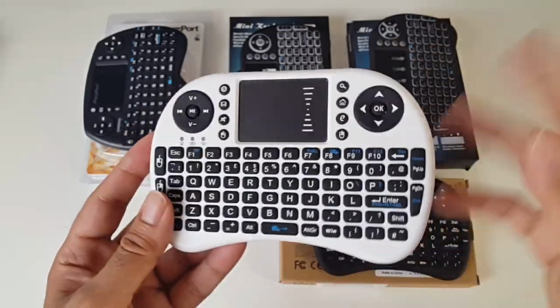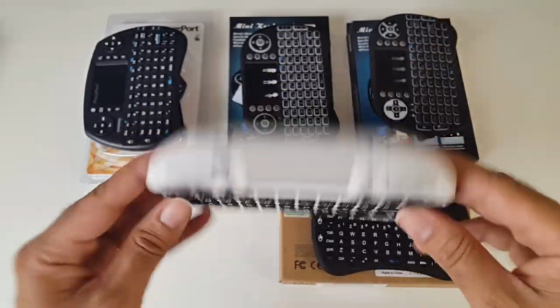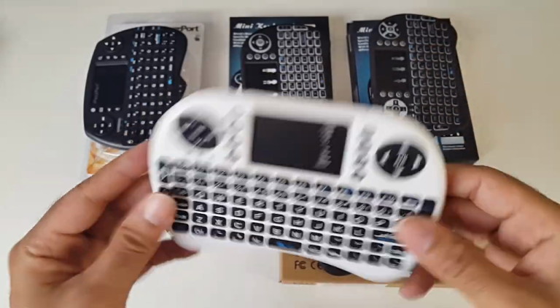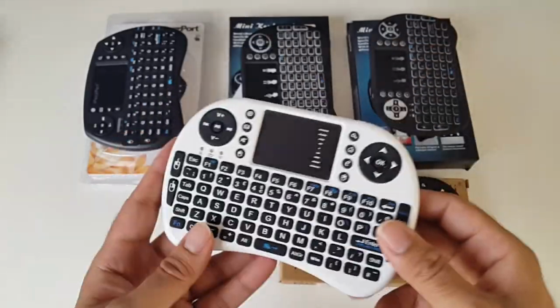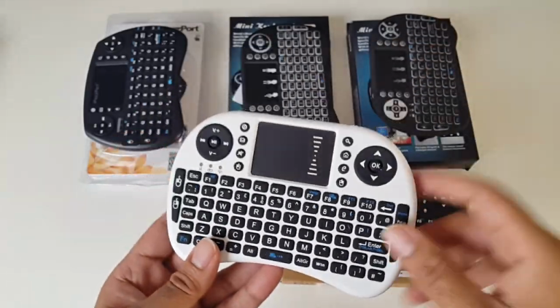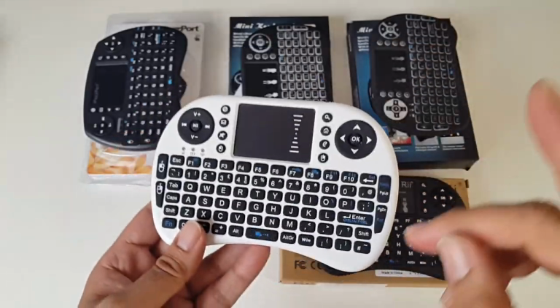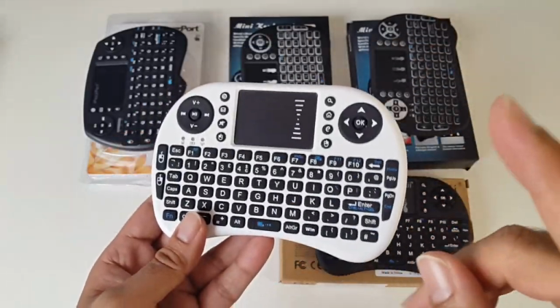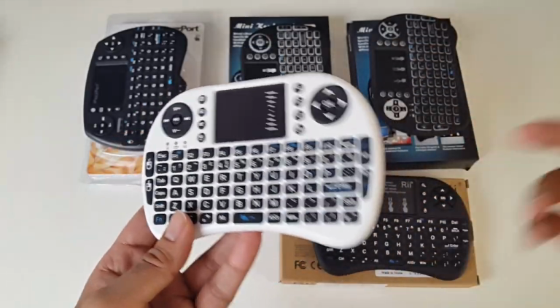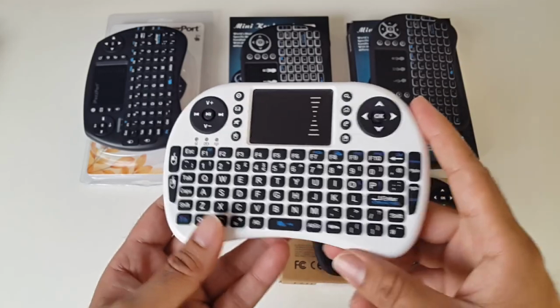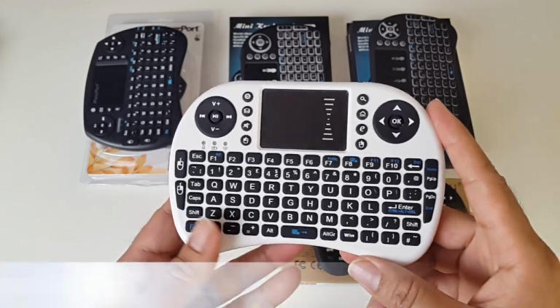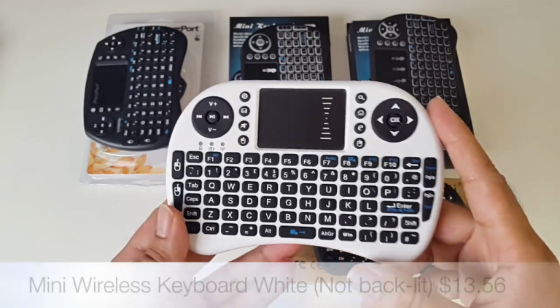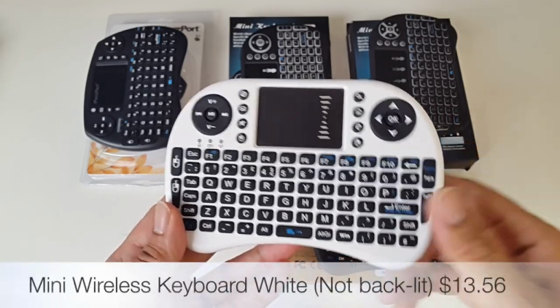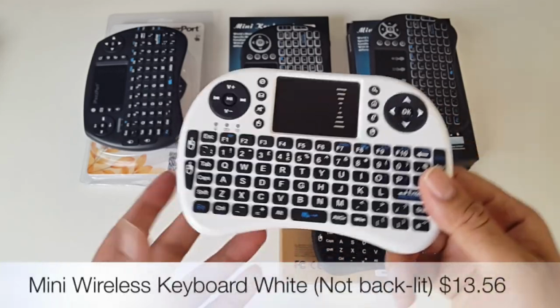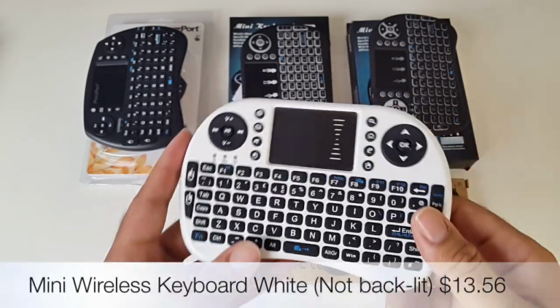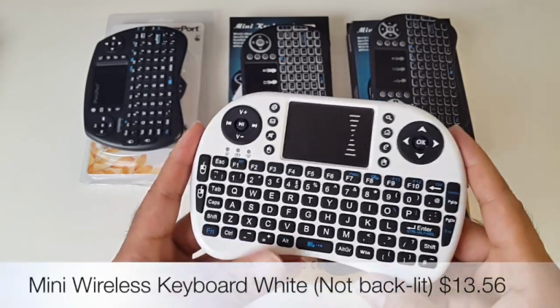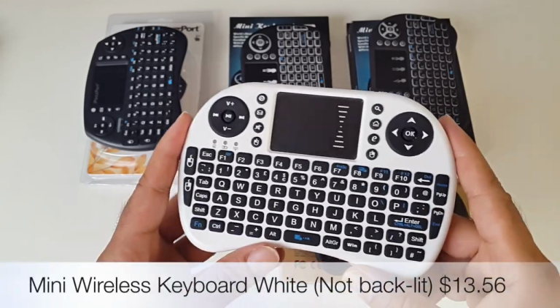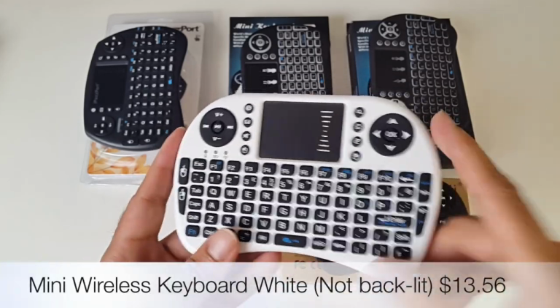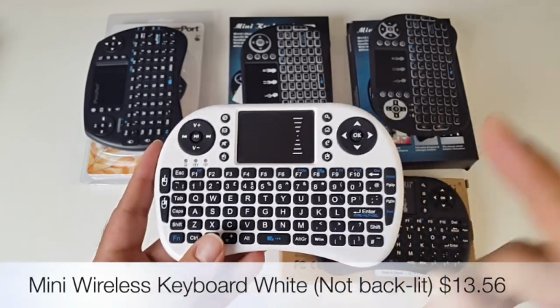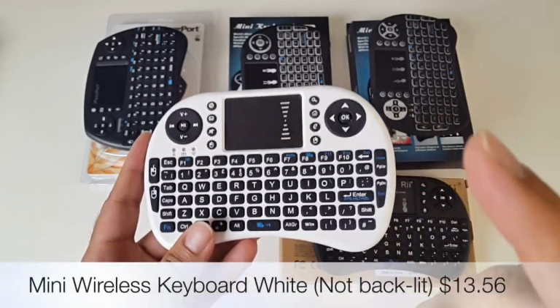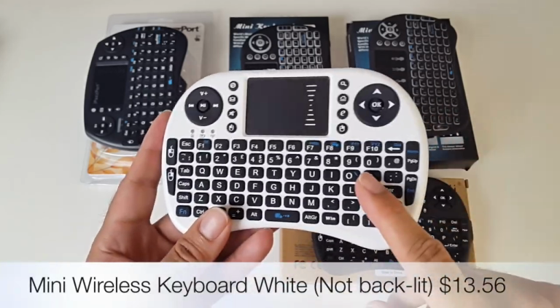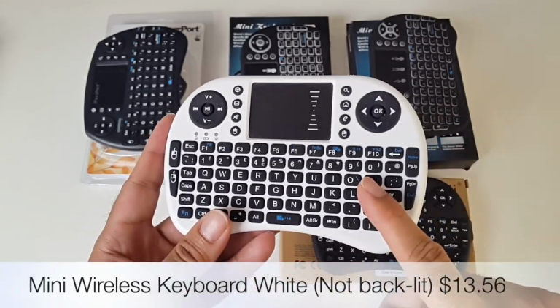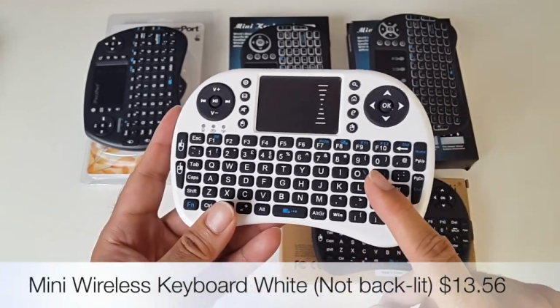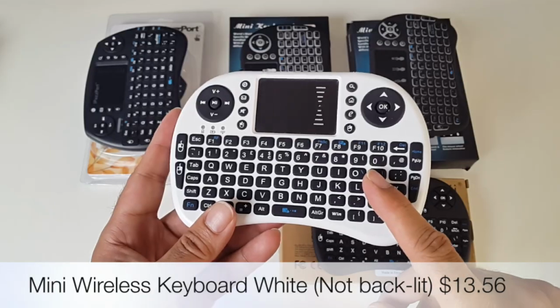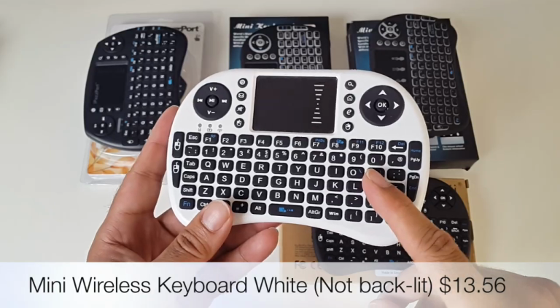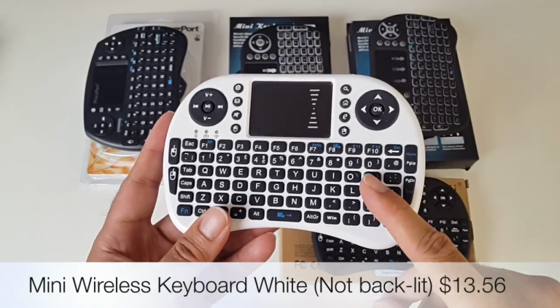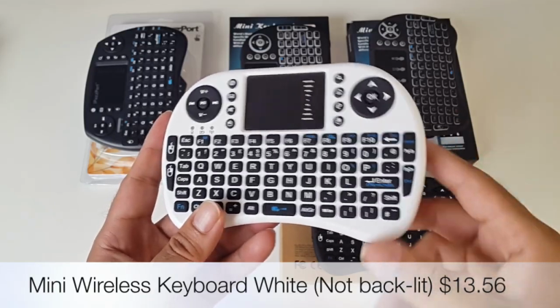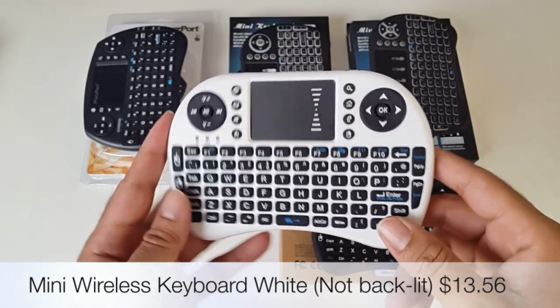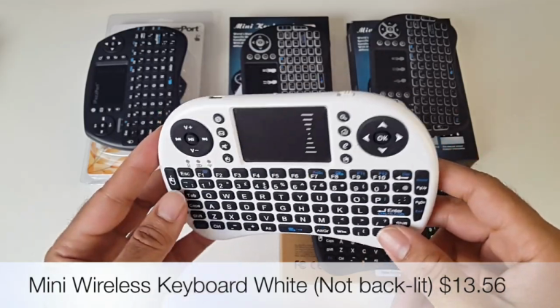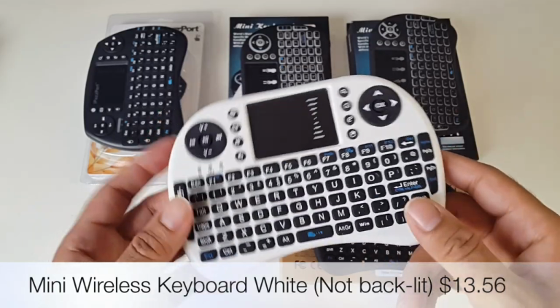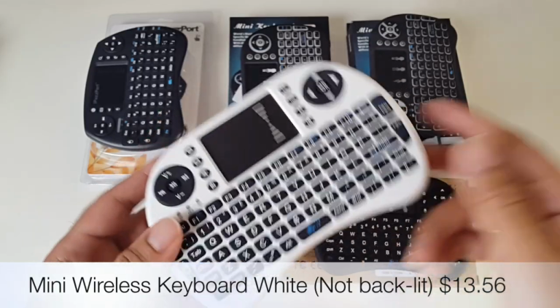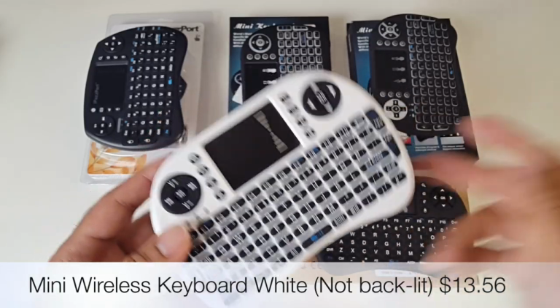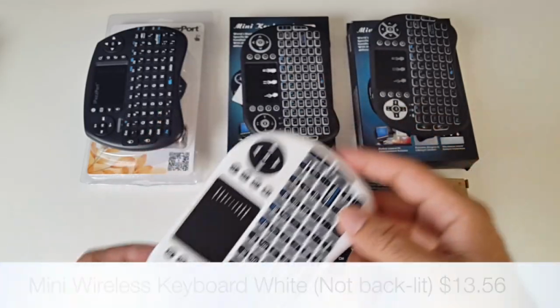I do really like it and I like the color. It's worked on literally all Android TV boxes that I've tested so far. You'll see the price on the screen right now.